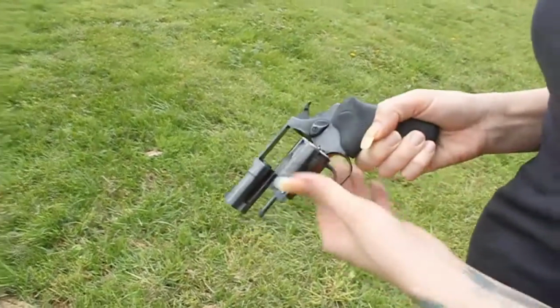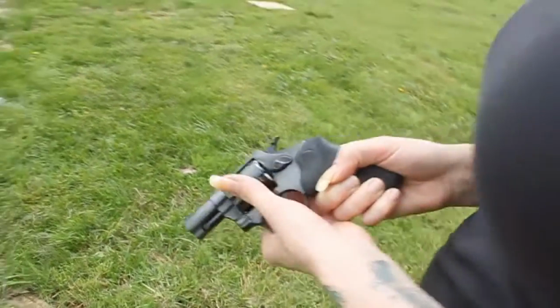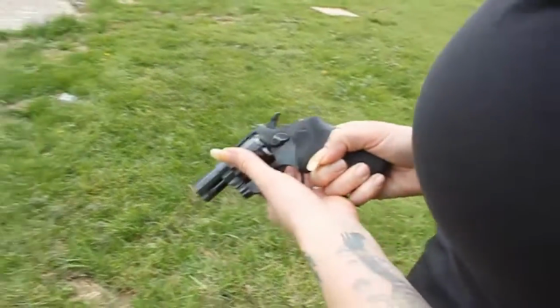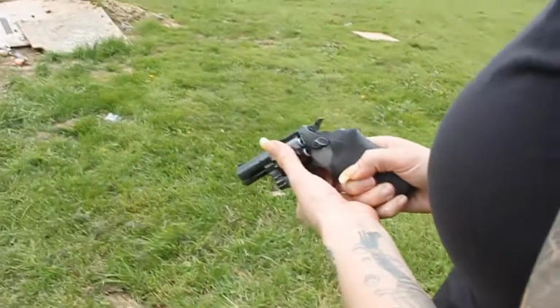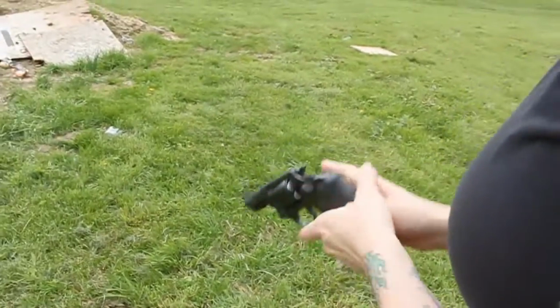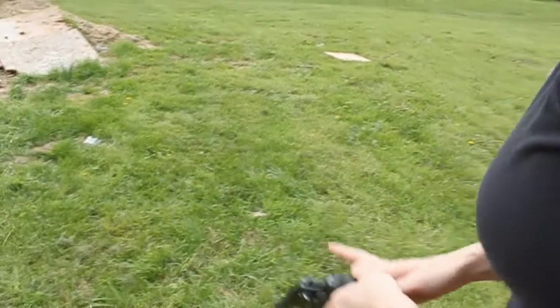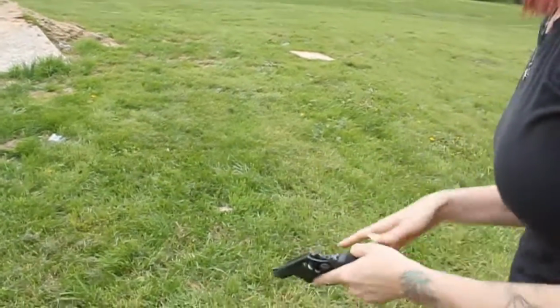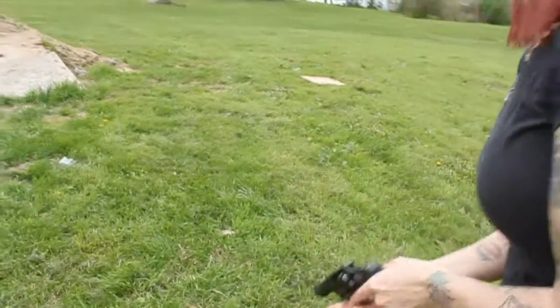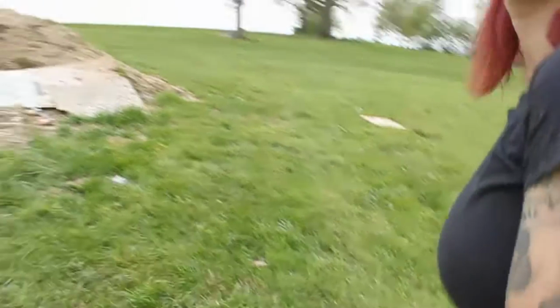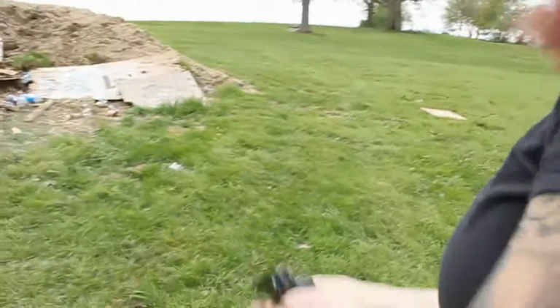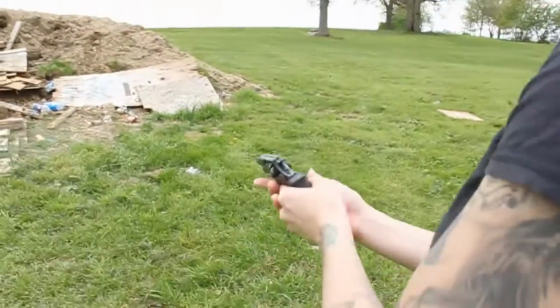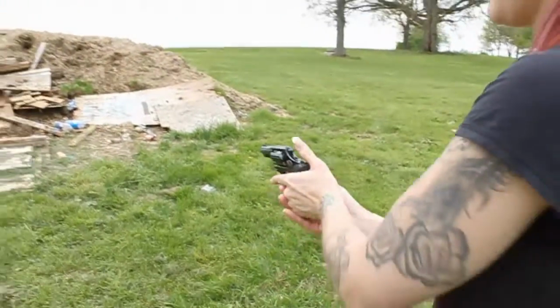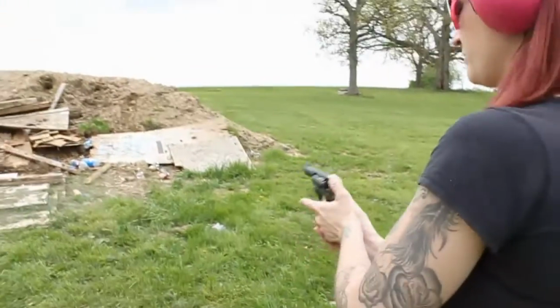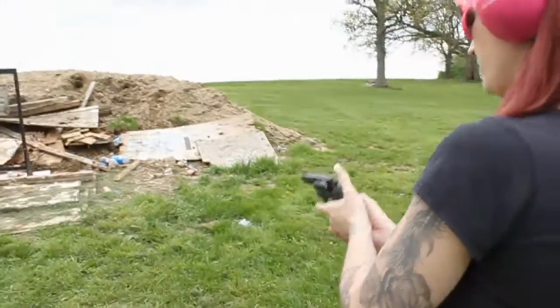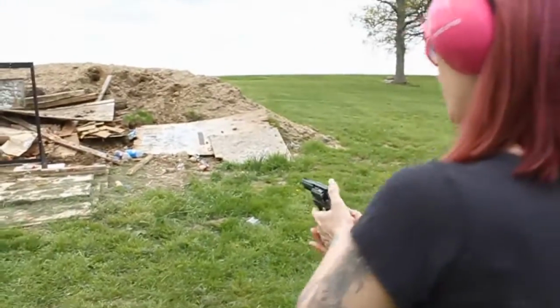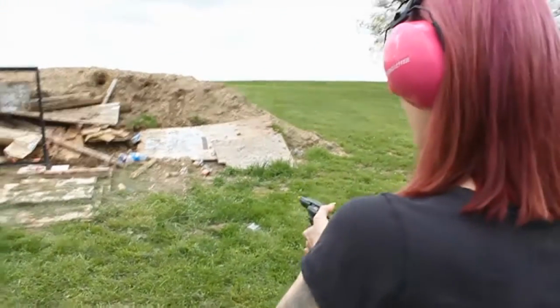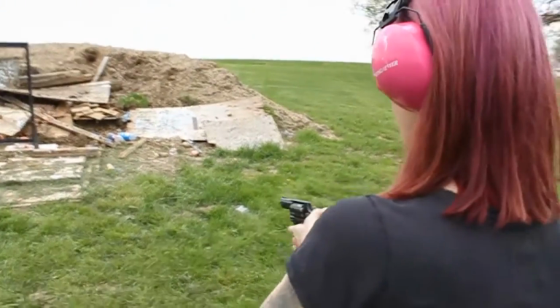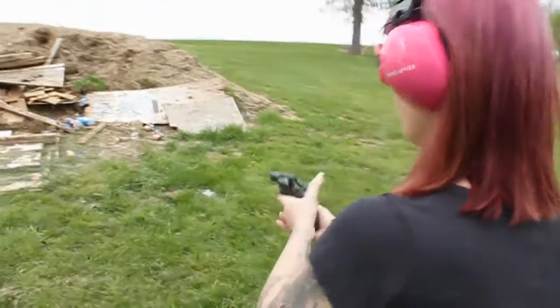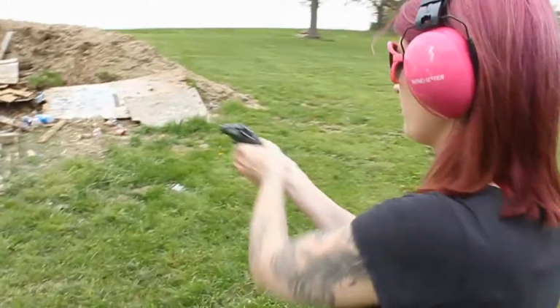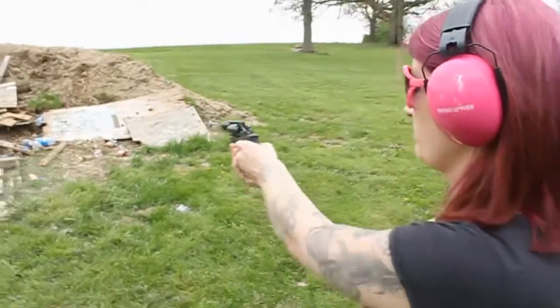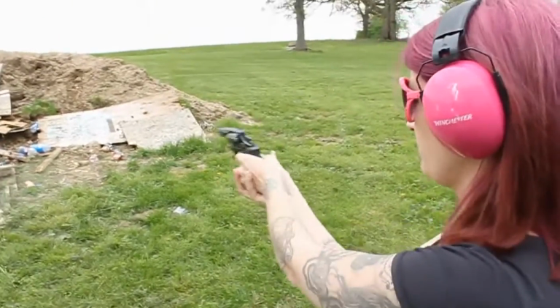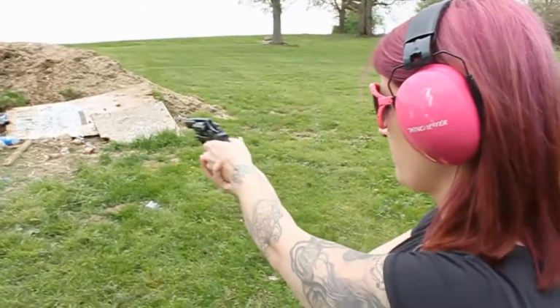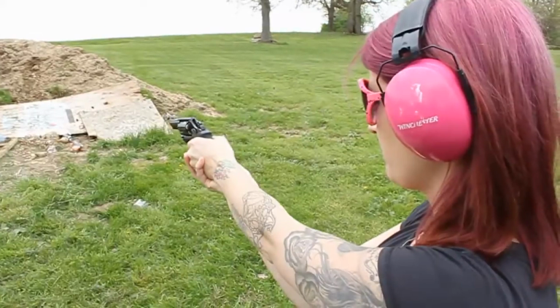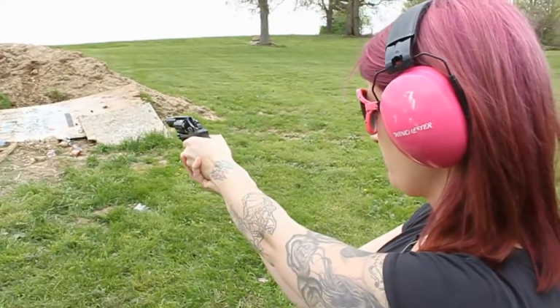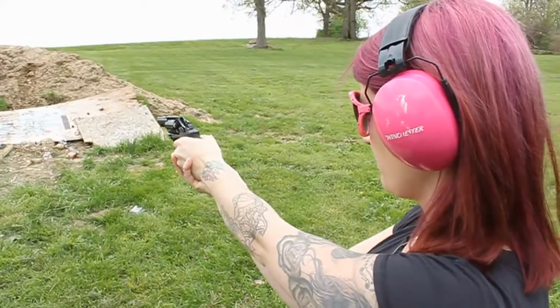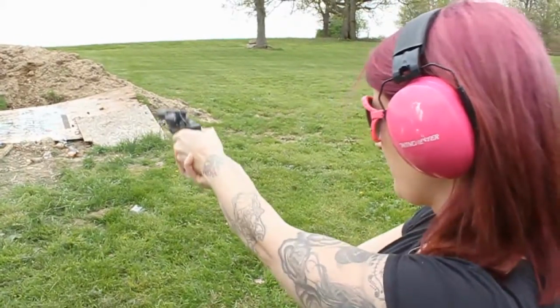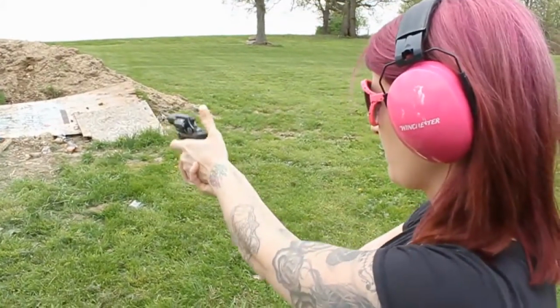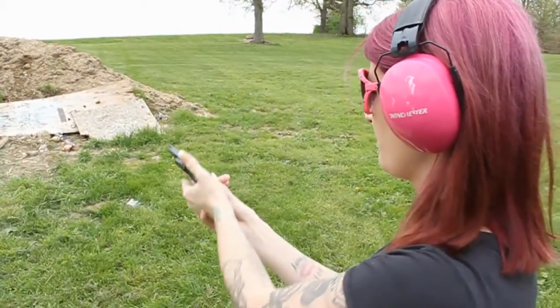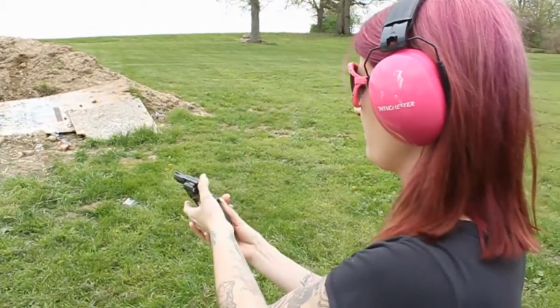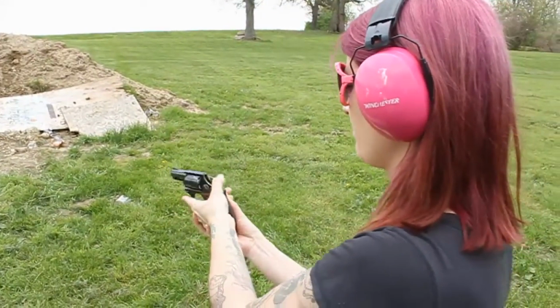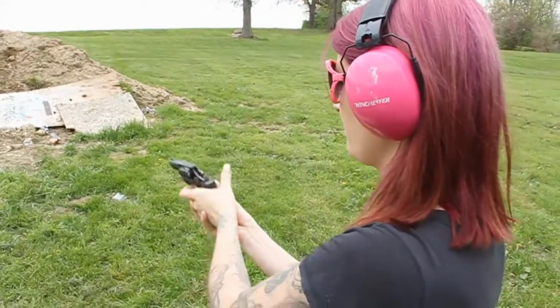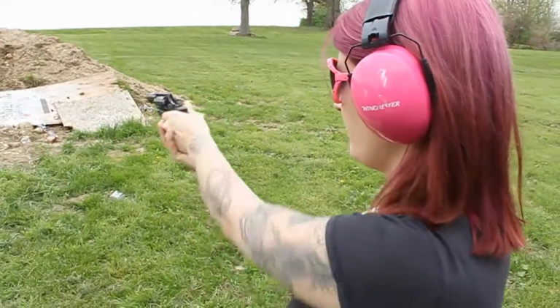Now these are going to kick just a little bit more — these are plus-P. Feel the kick, a little bit harder? Yeah.